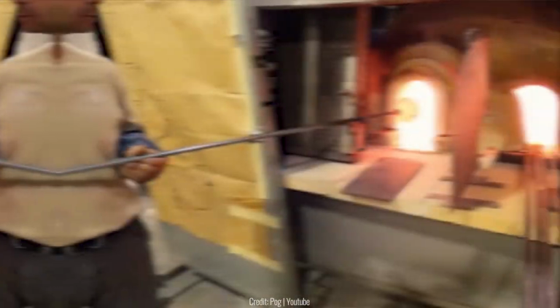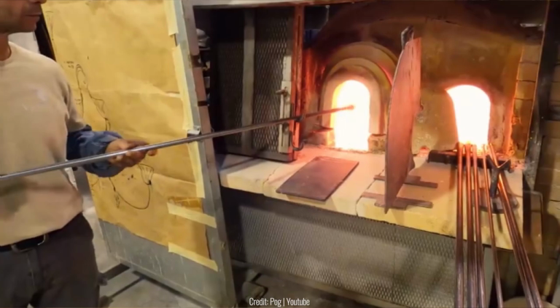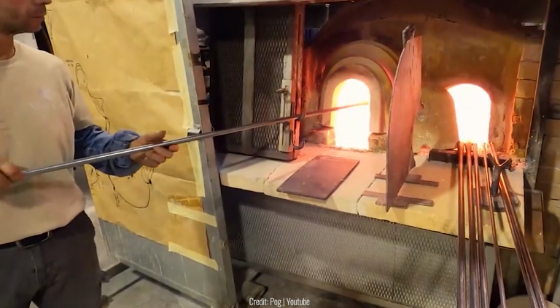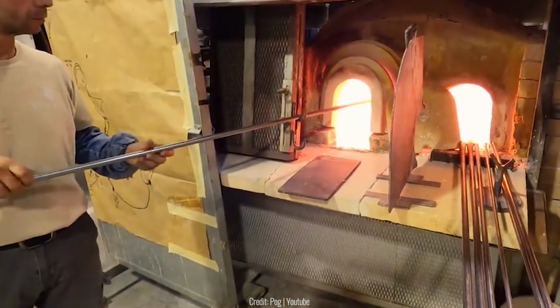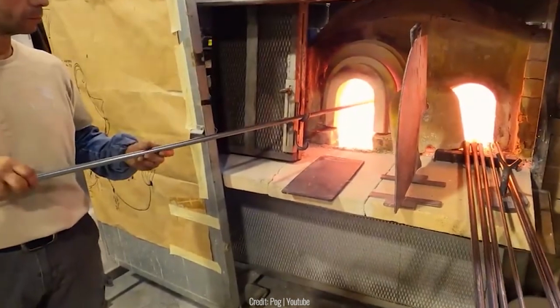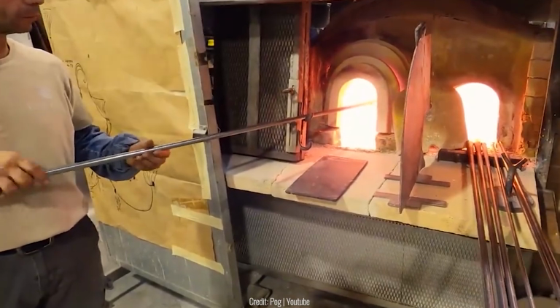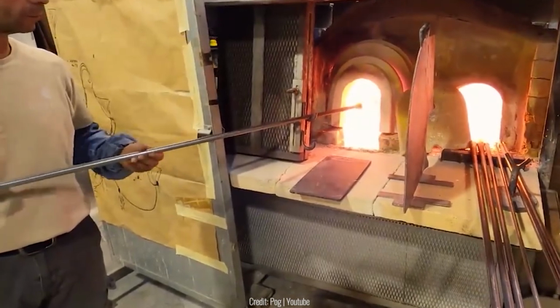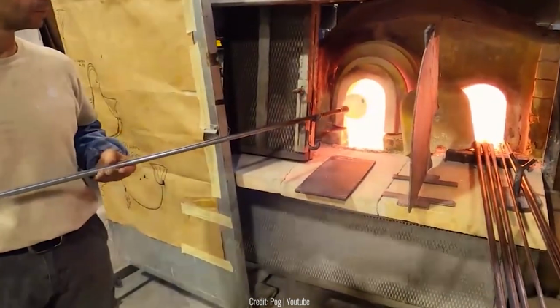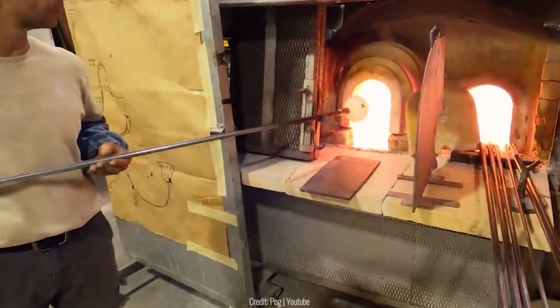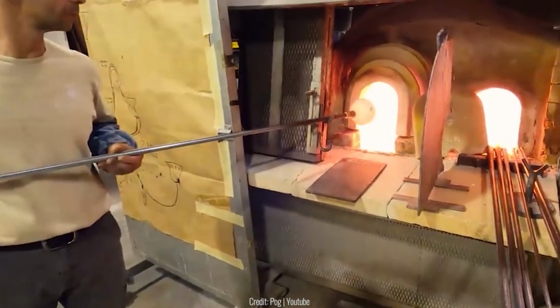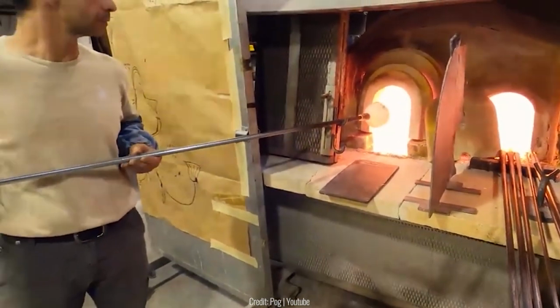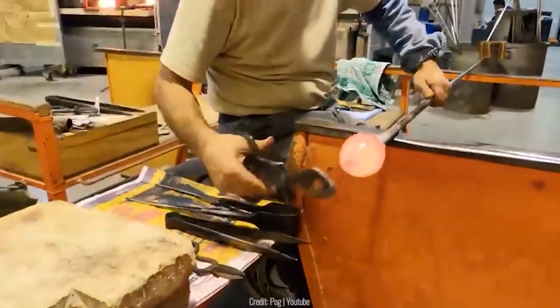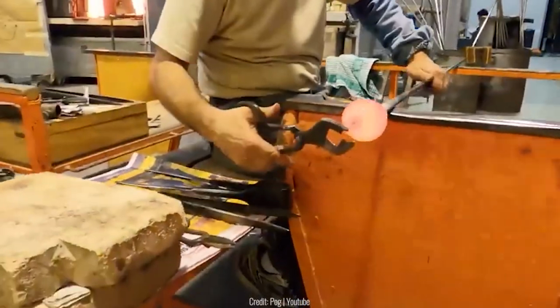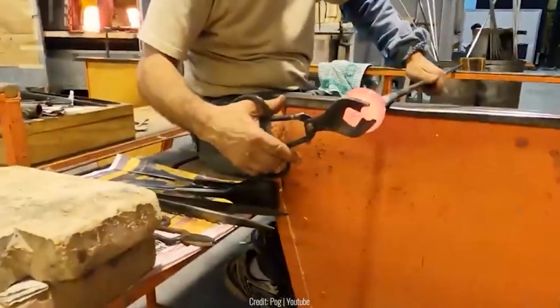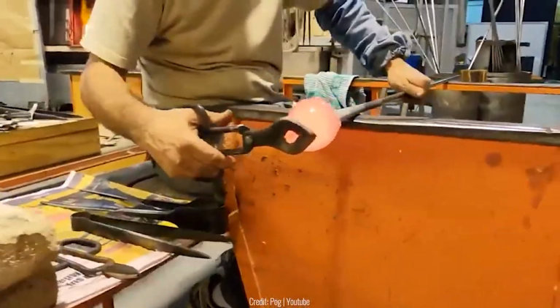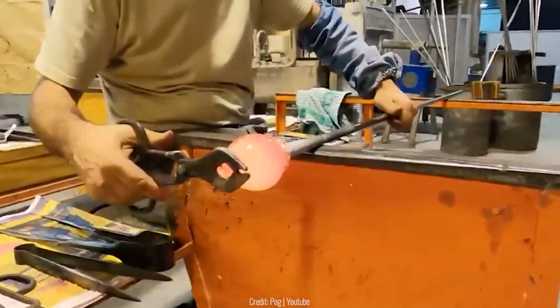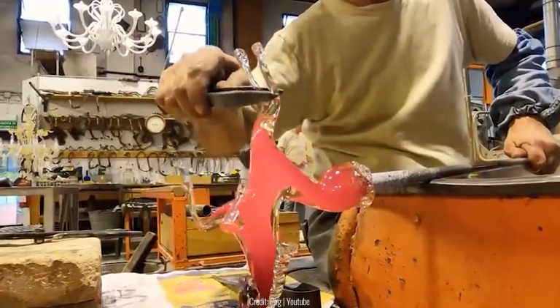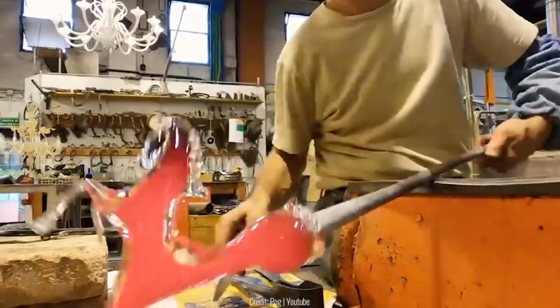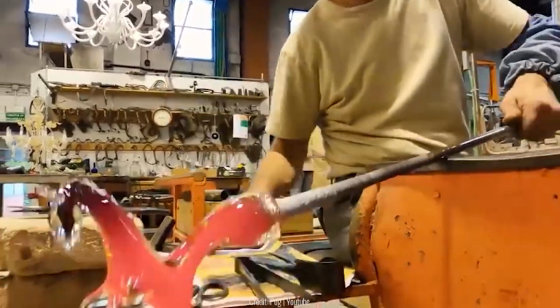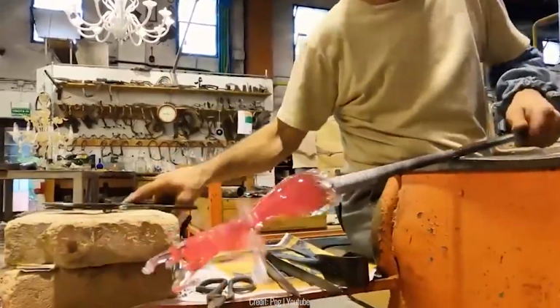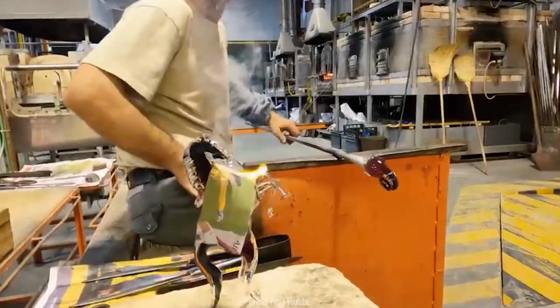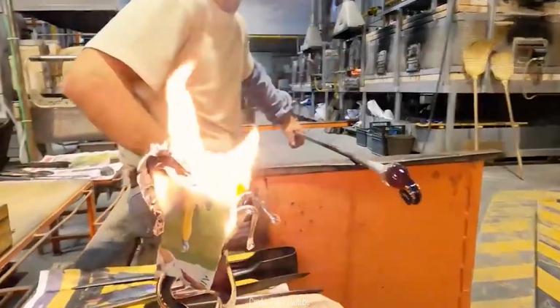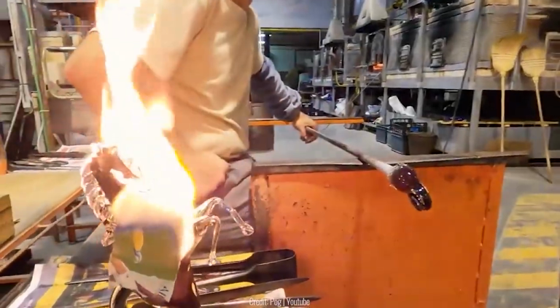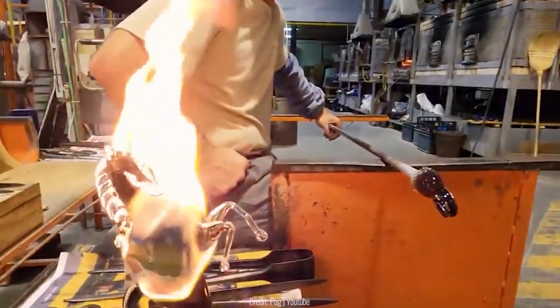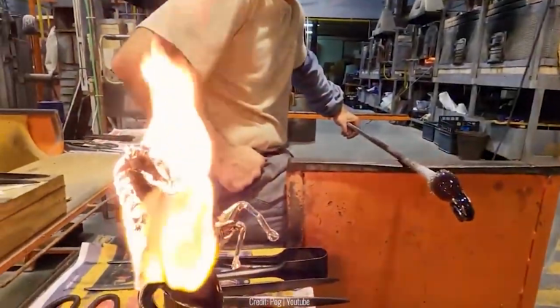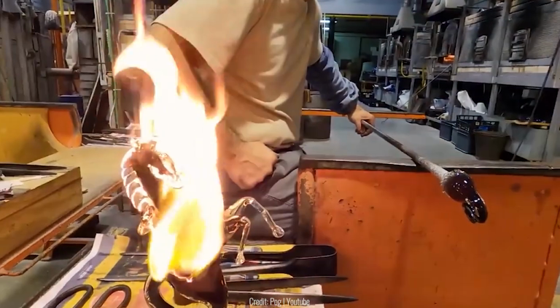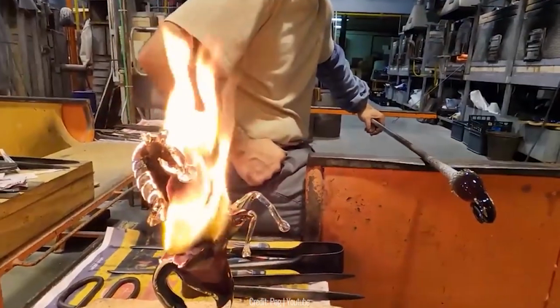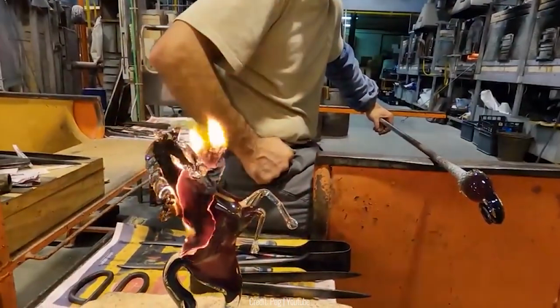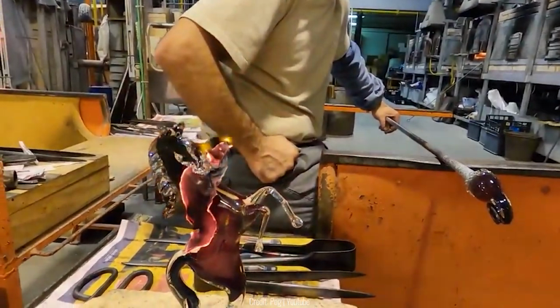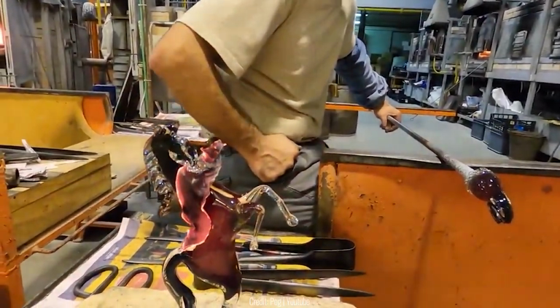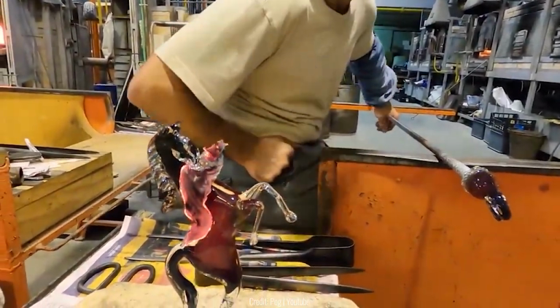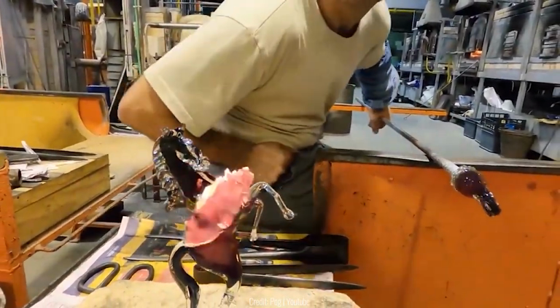What could this glassblower be making? He molds the glass with his tool — it's starting to look familiar. Oh, it's the Ferrari logo: a plain horse standing upright on its hind legs.